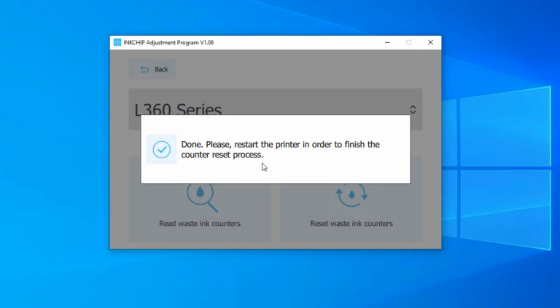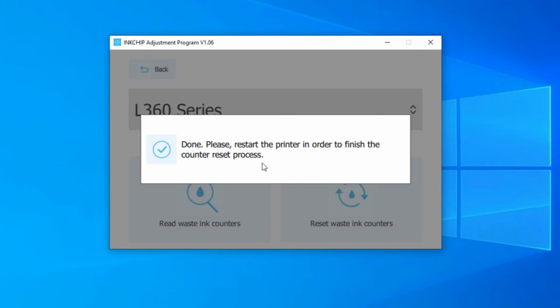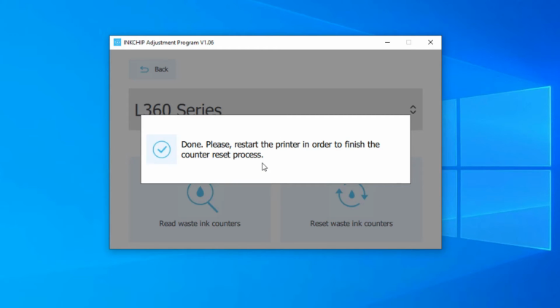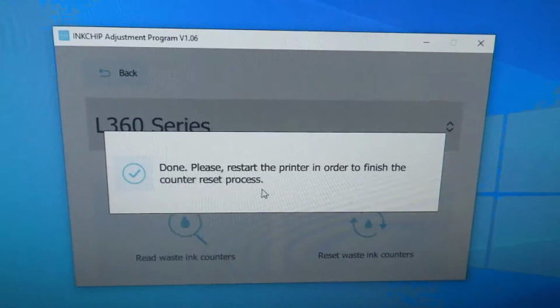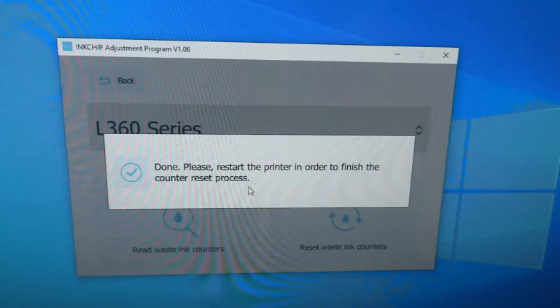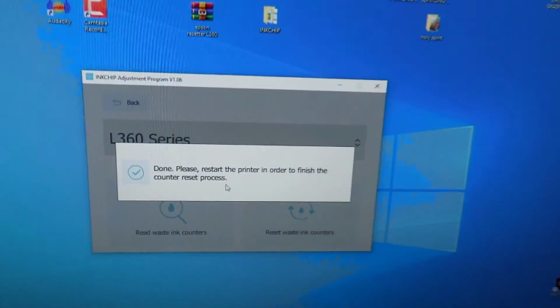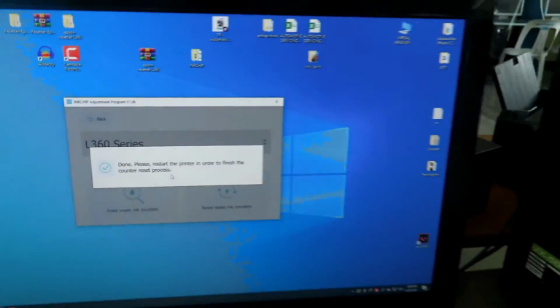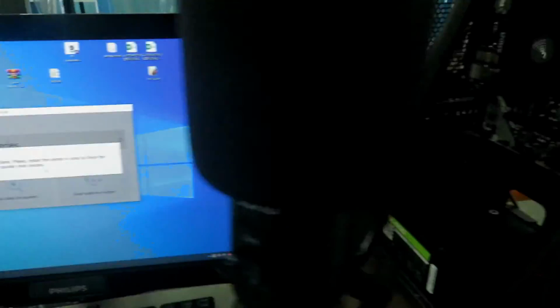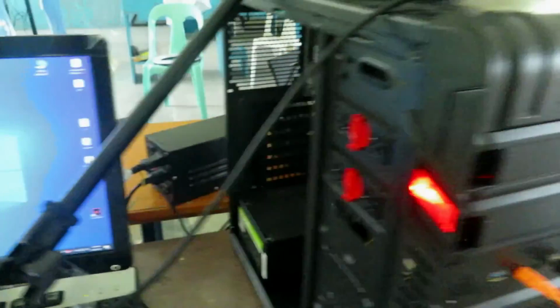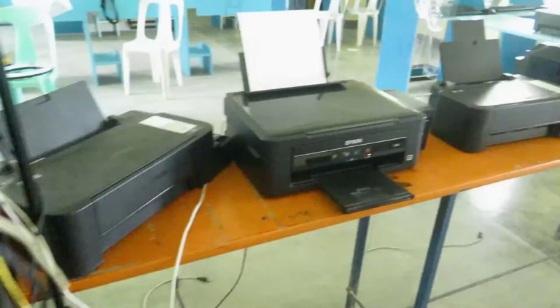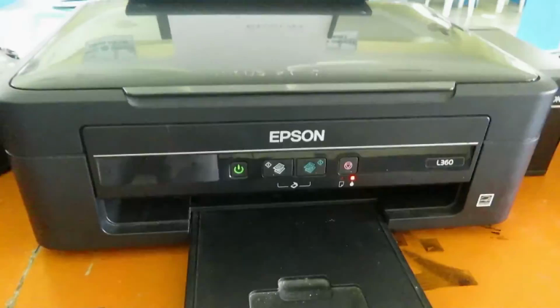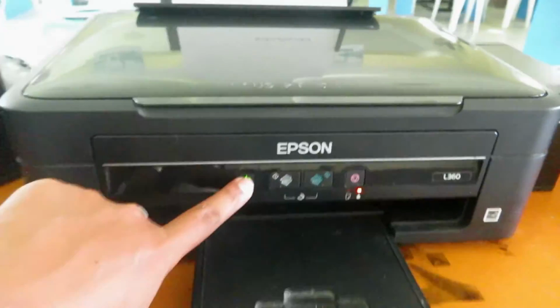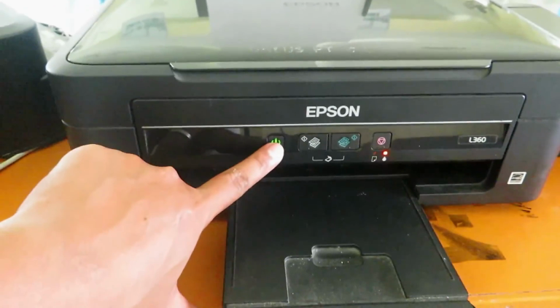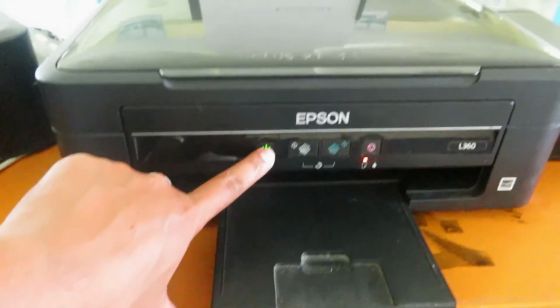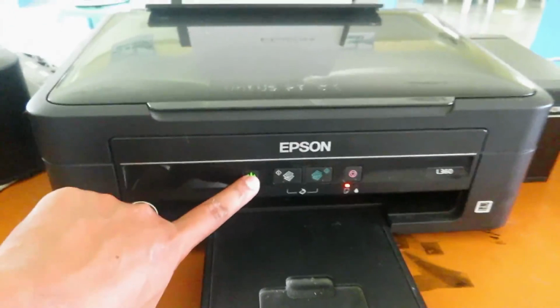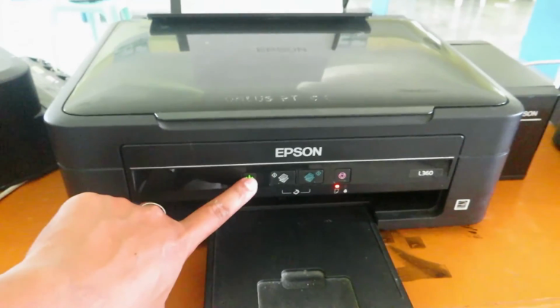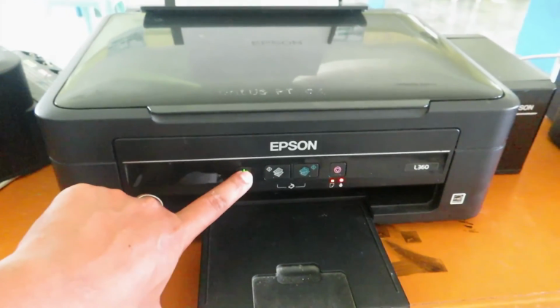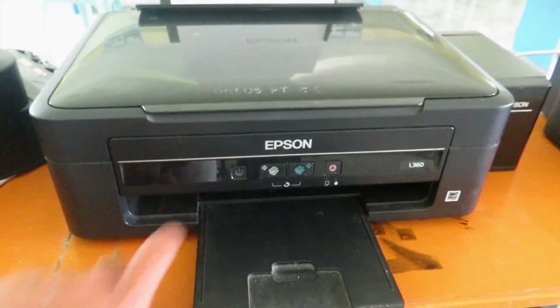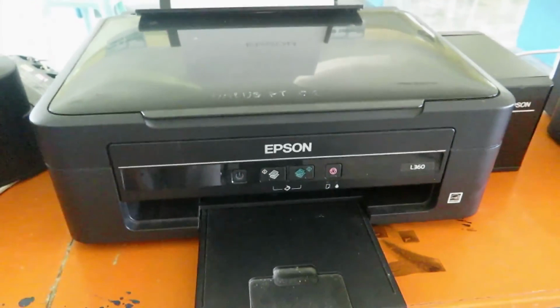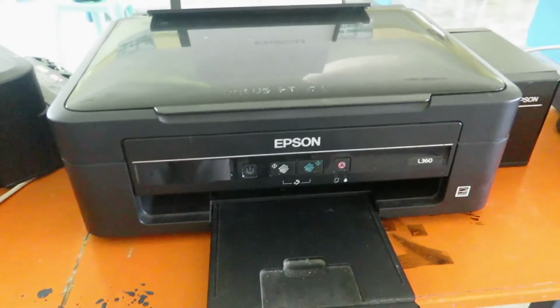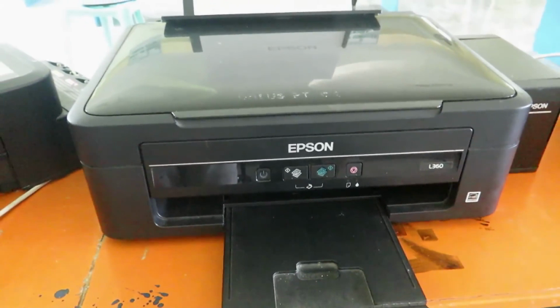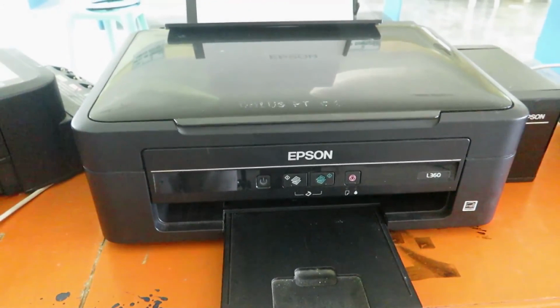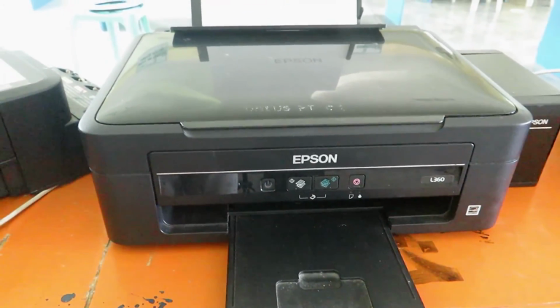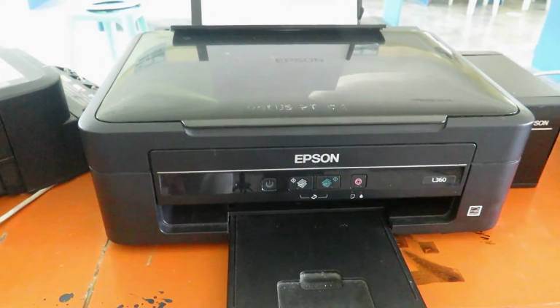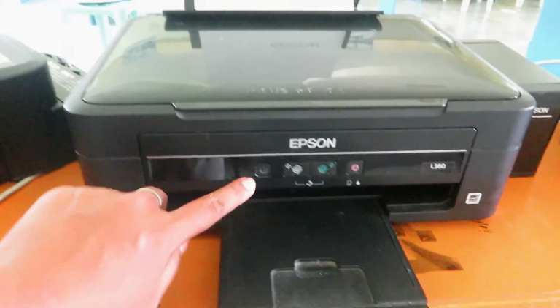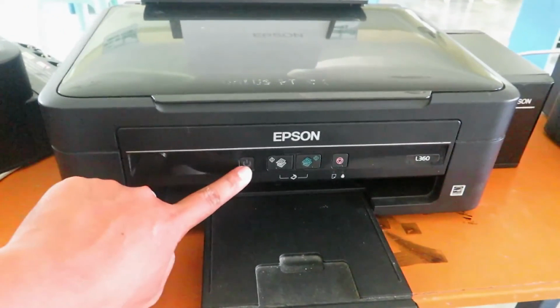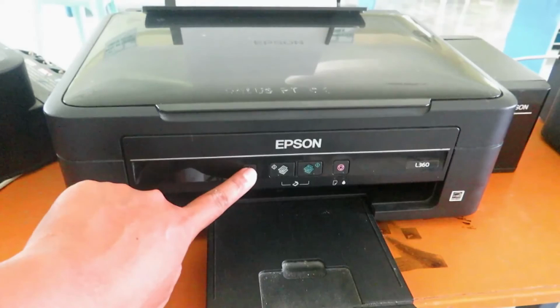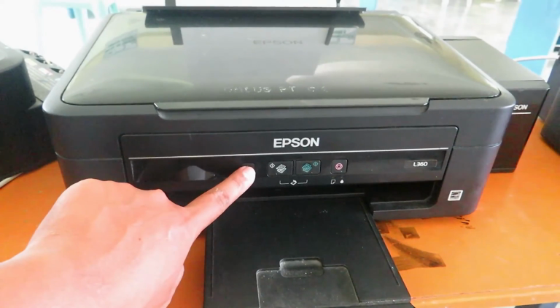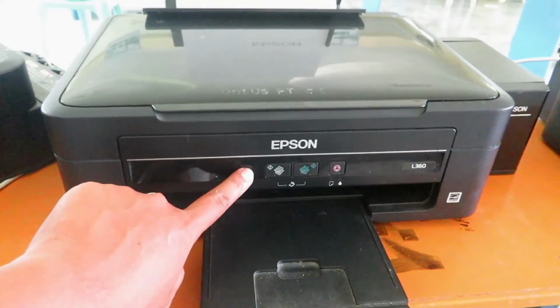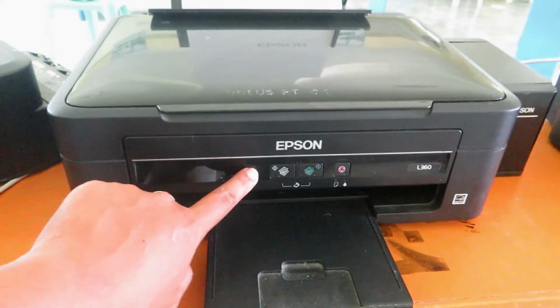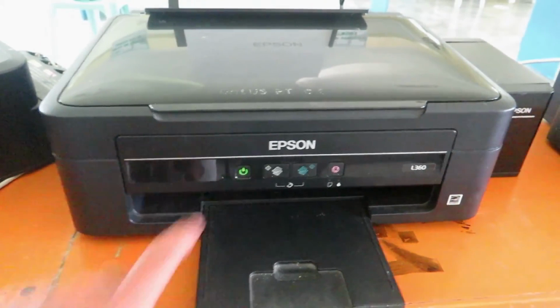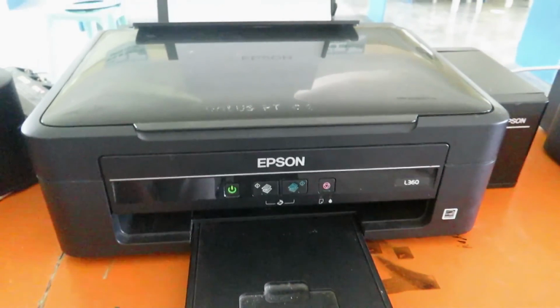So I think we're actually done. The last thing we need to do is turn off the printer and then turn it back on again.